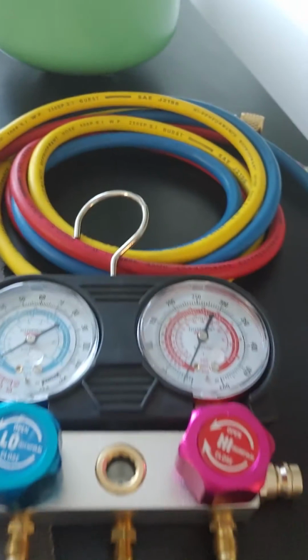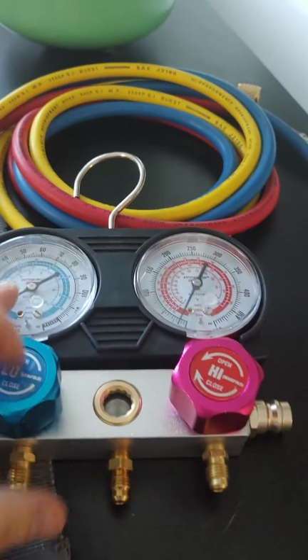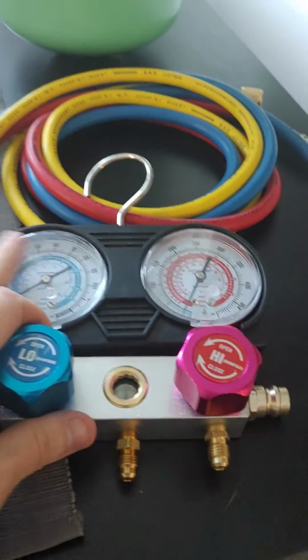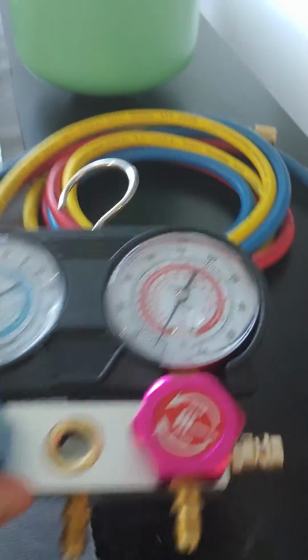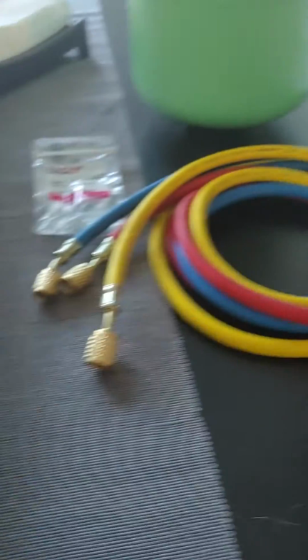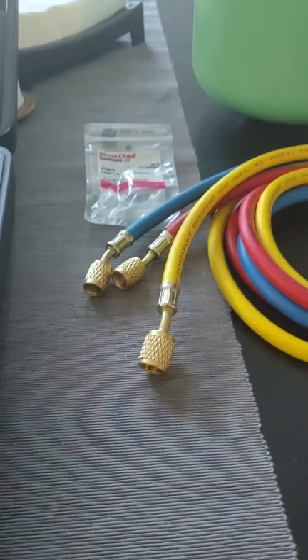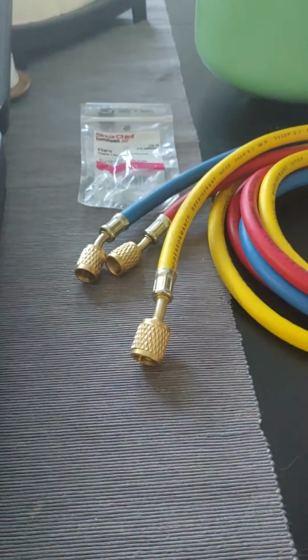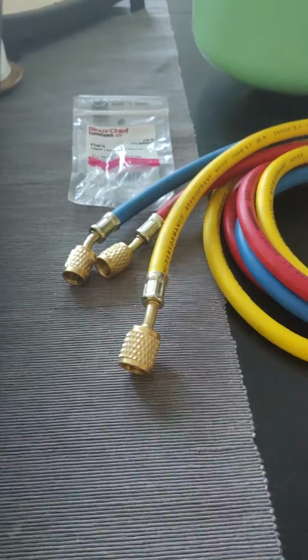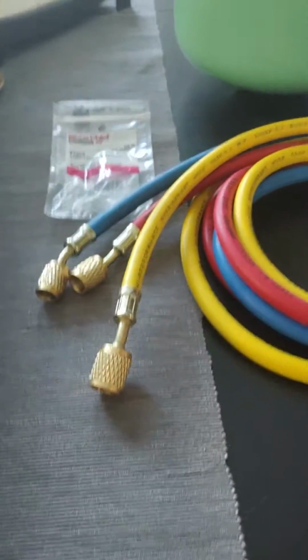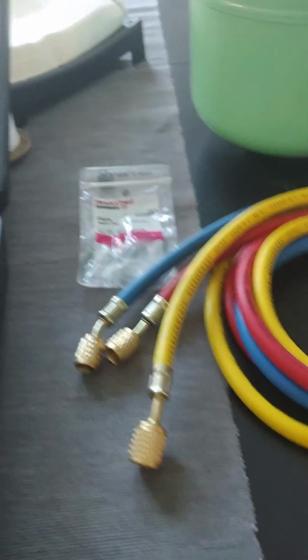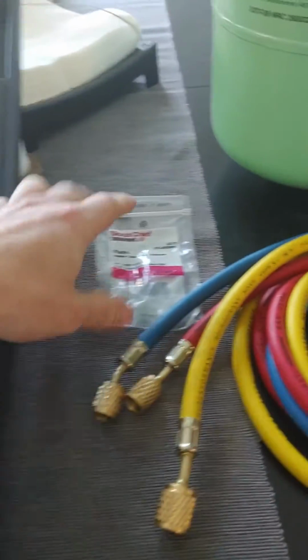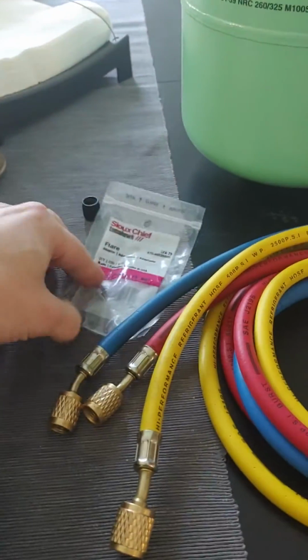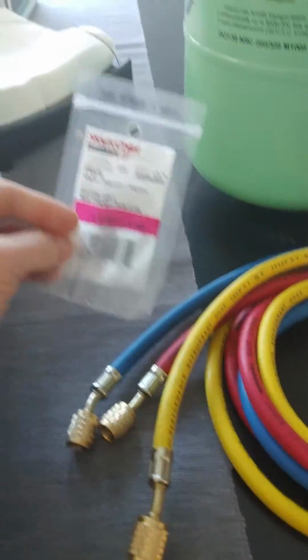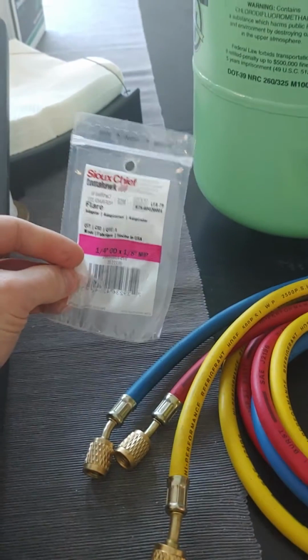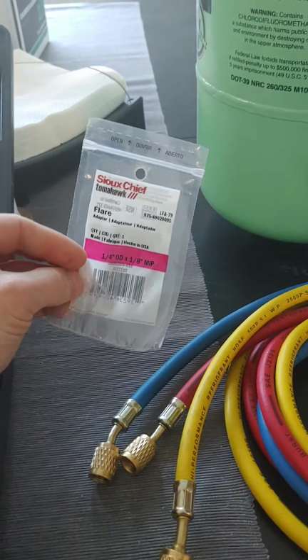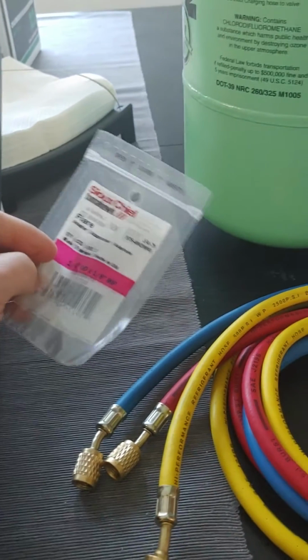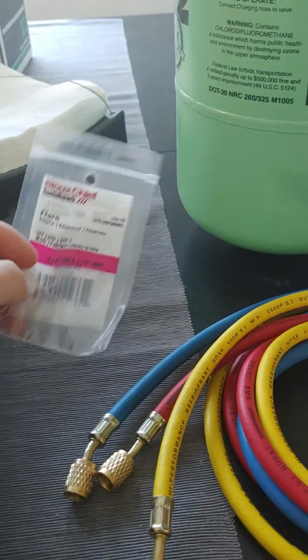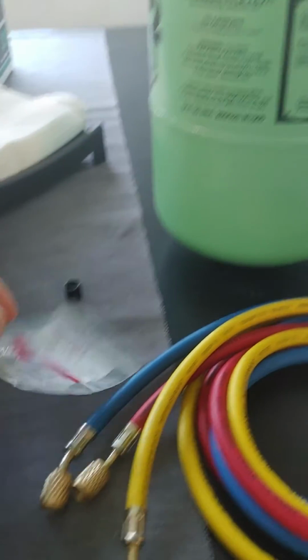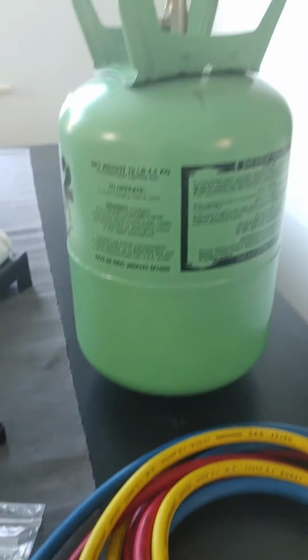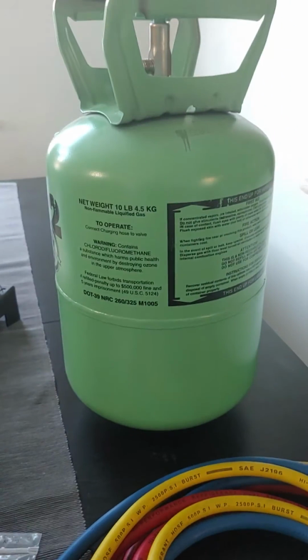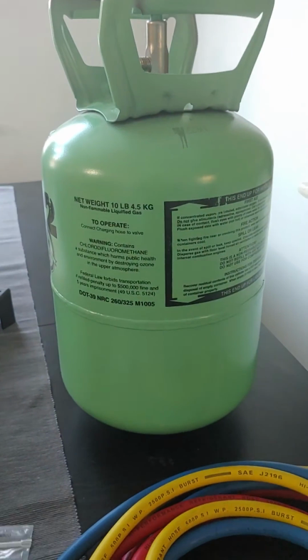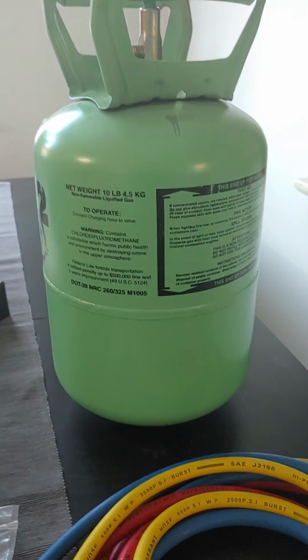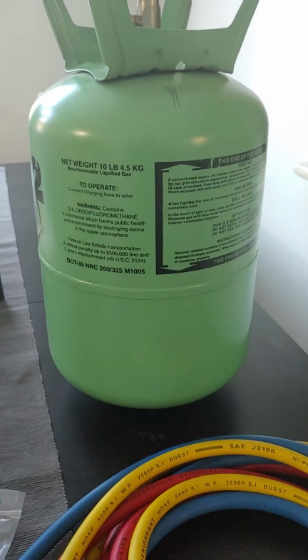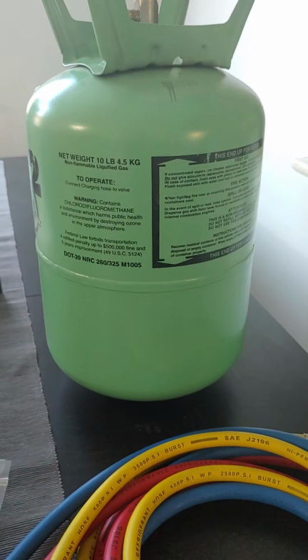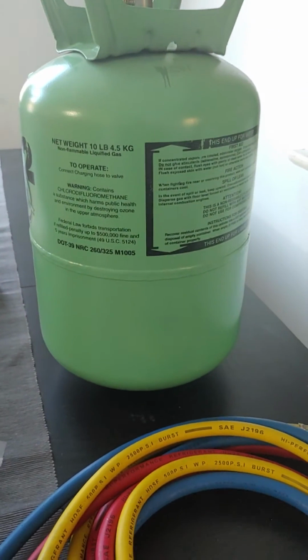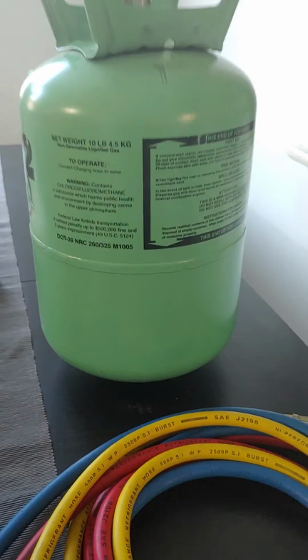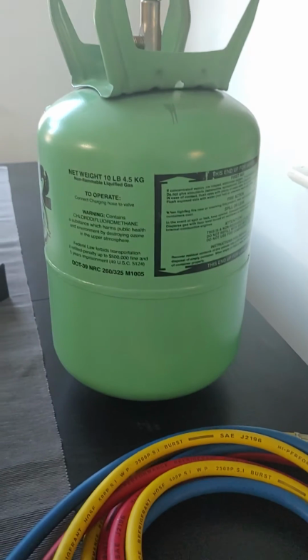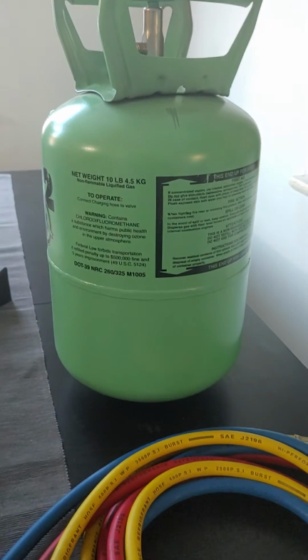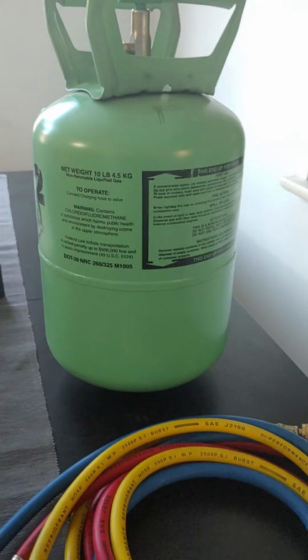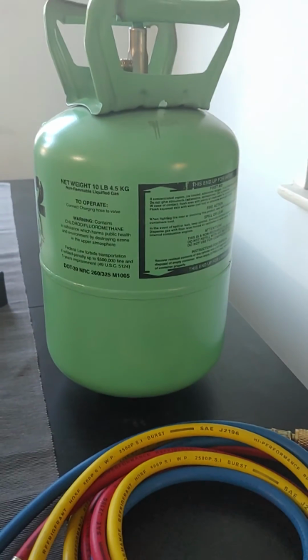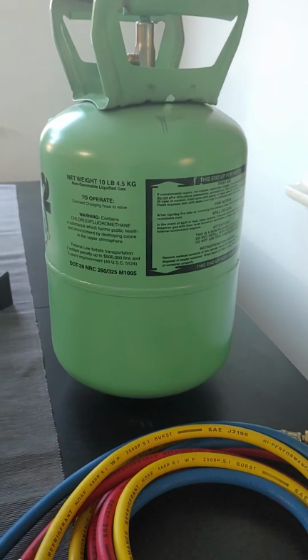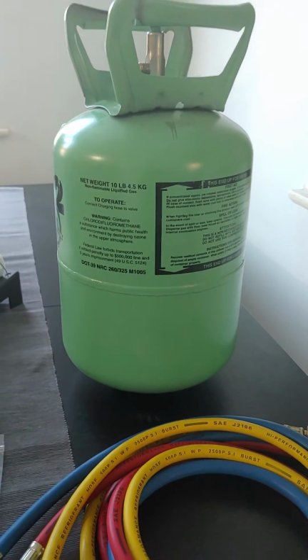So yeah, that's the solution. Total cost was a dollar fifty and I was able to charge up the AC yesterday instead of waiting a week for a gauge set to come in. That's all I got.